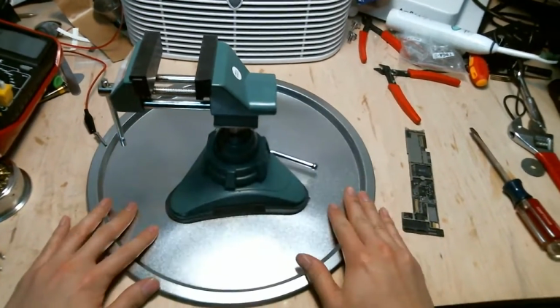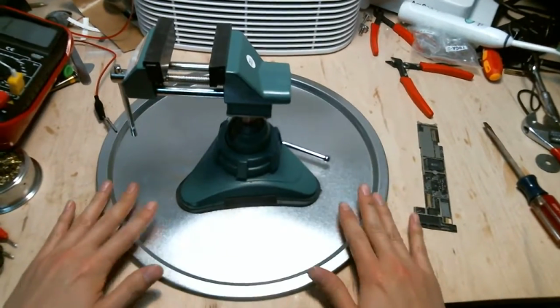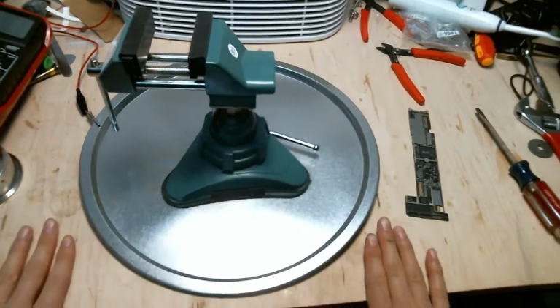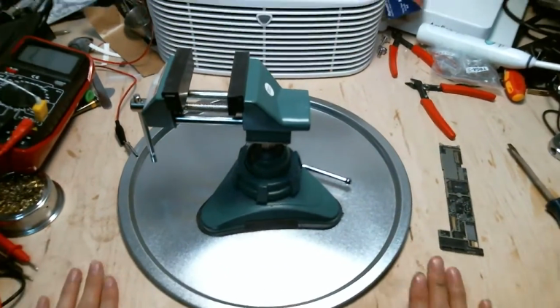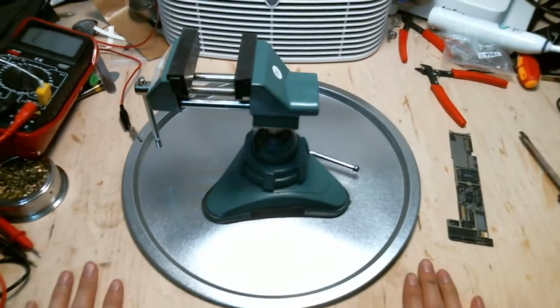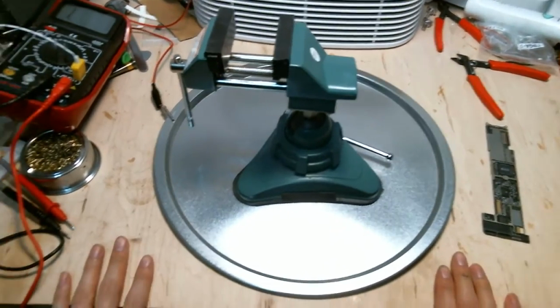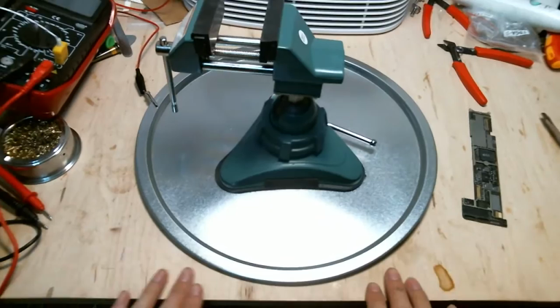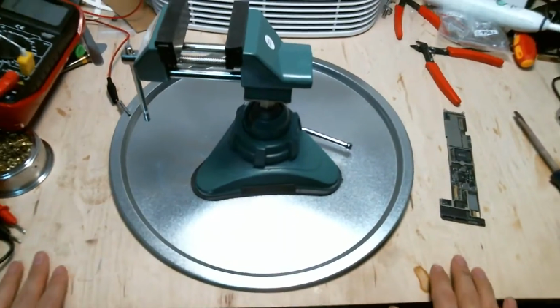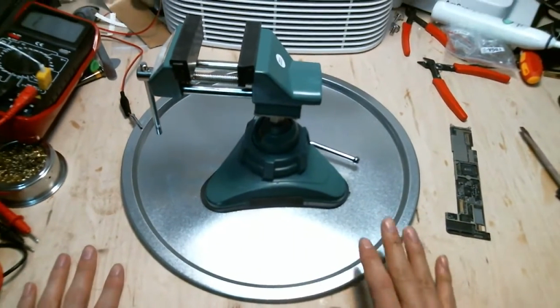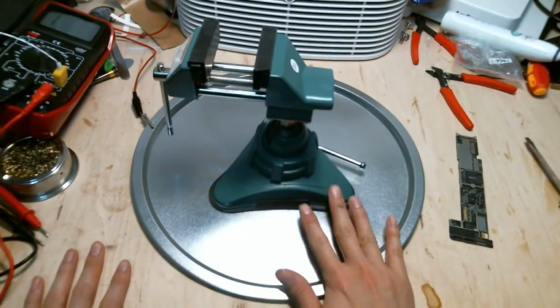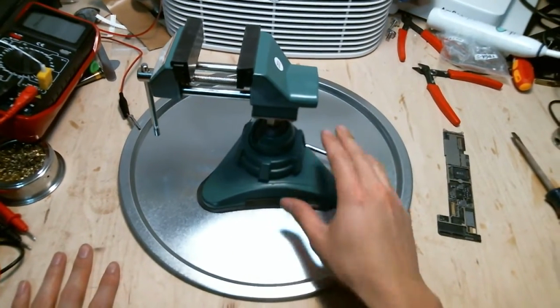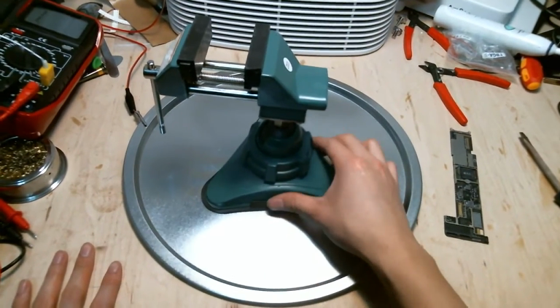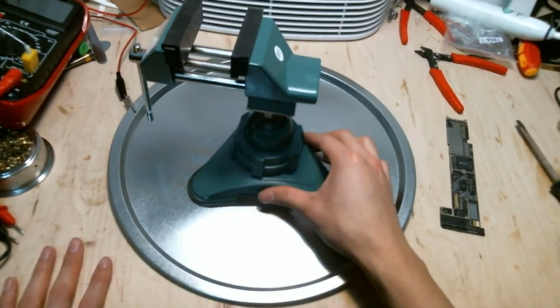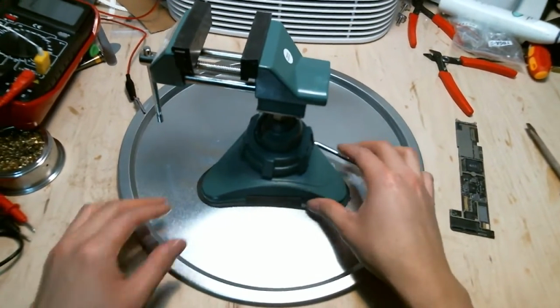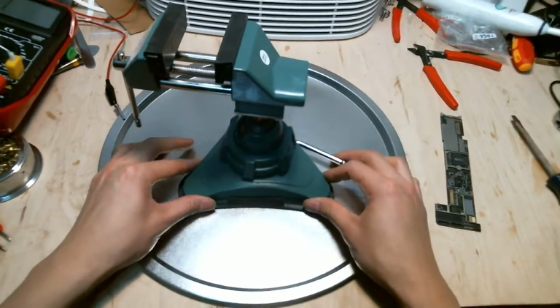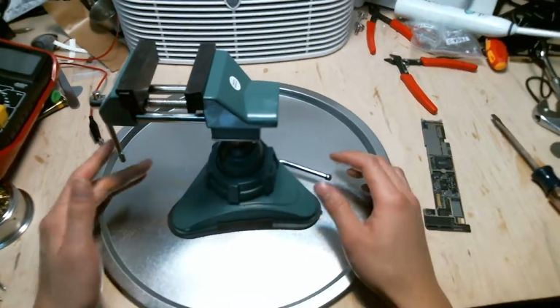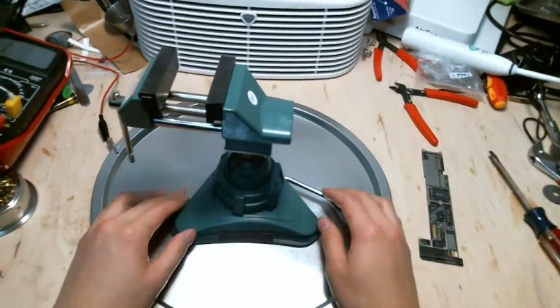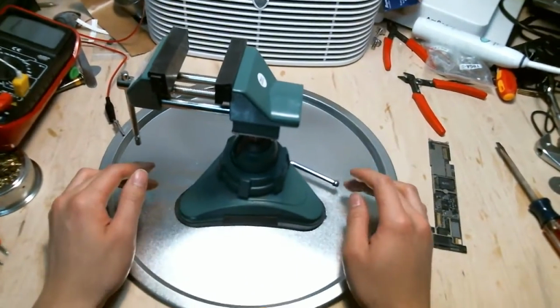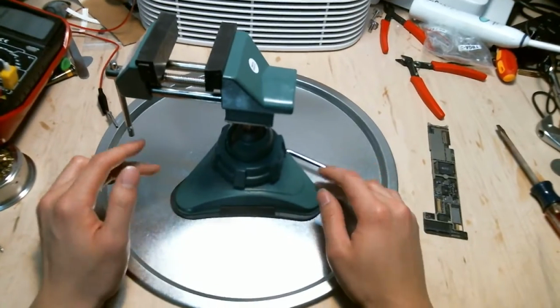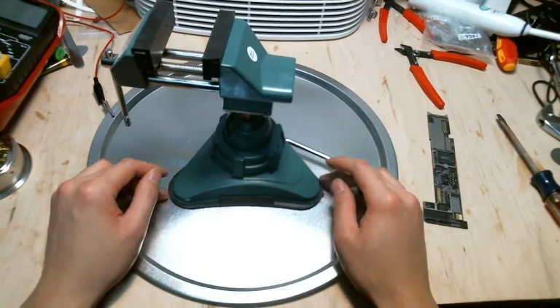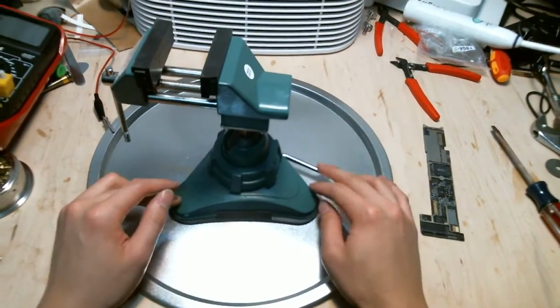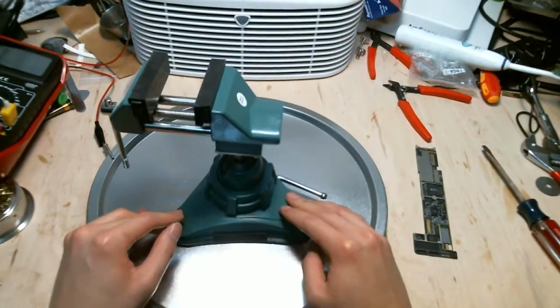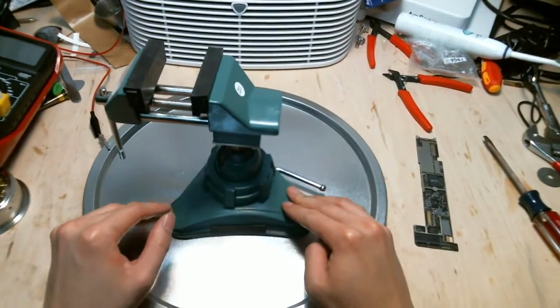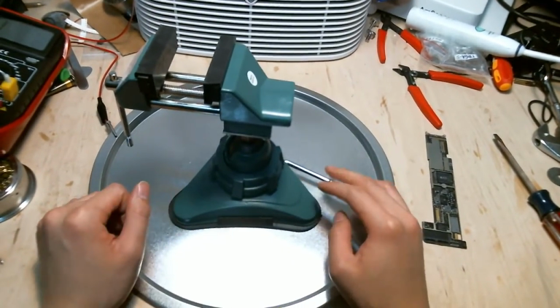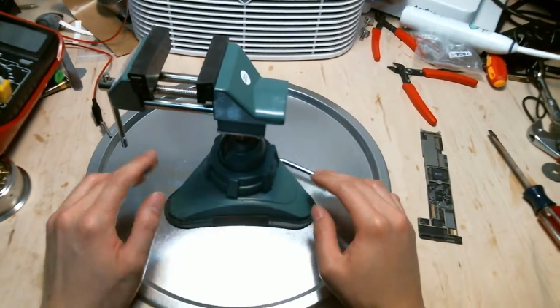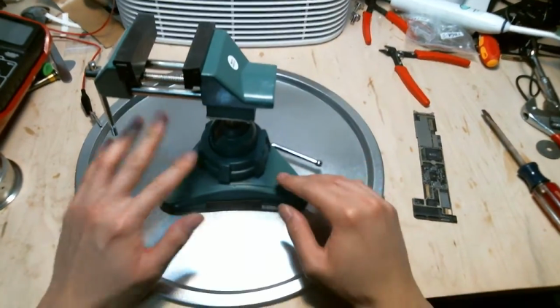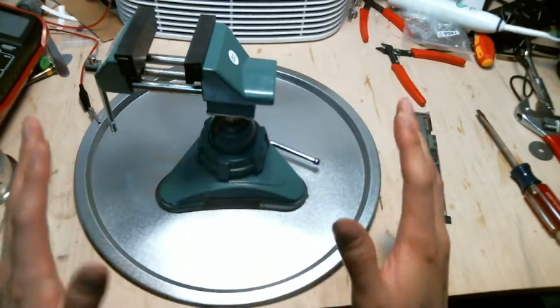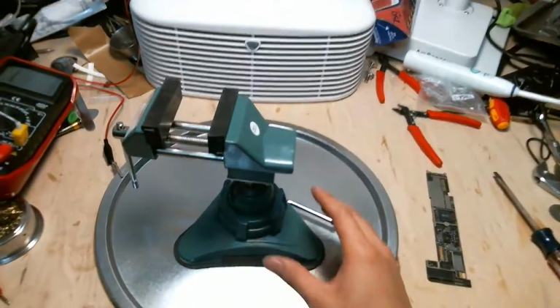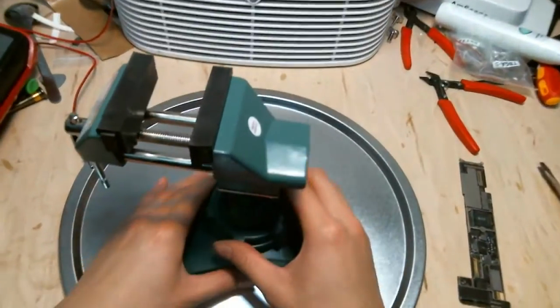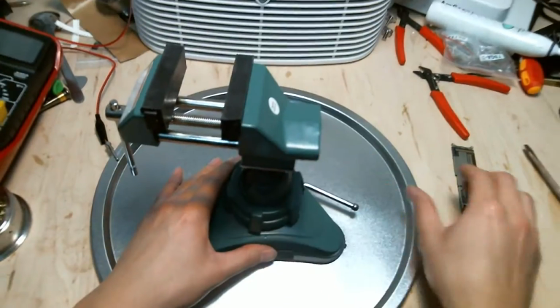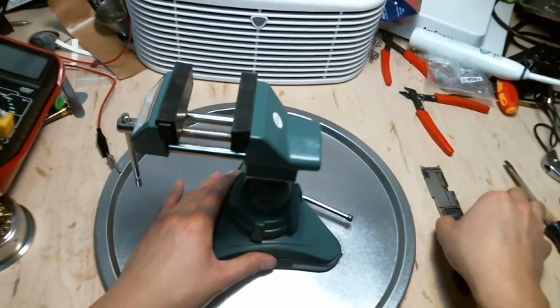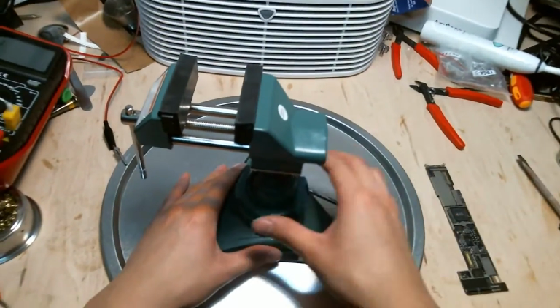If your table is smooth, you can find an airtight seal and secure the vise. Even with the vise unsecured, it's still very stable for a small rework project.